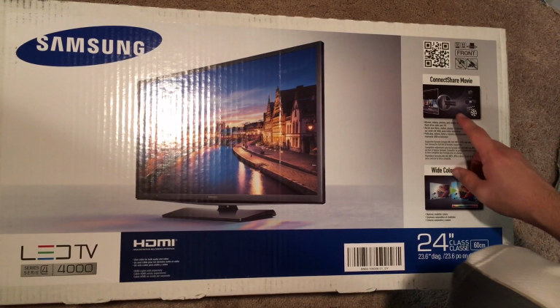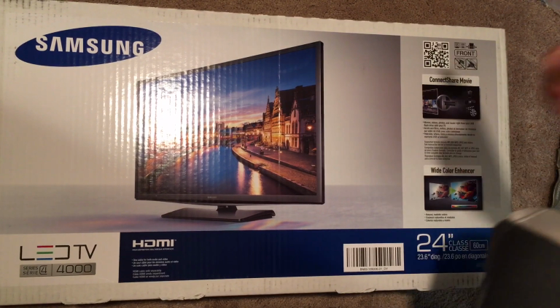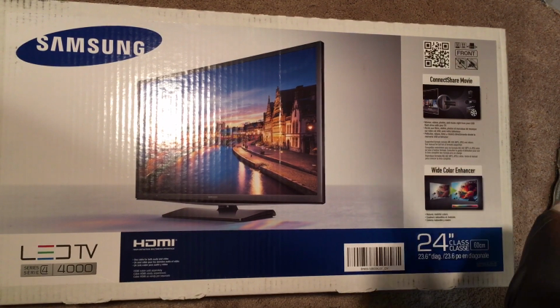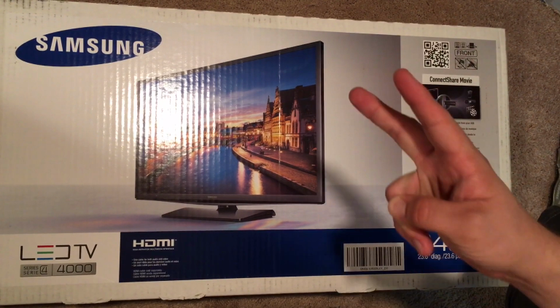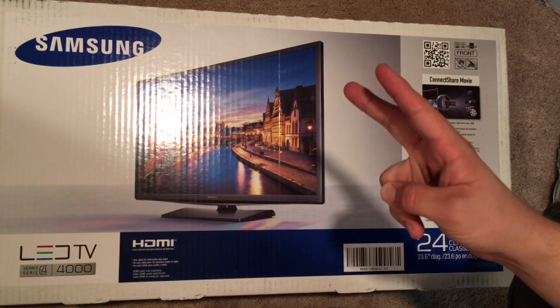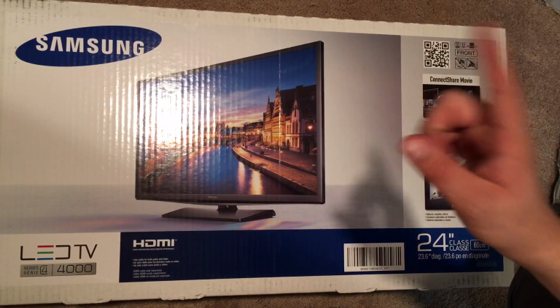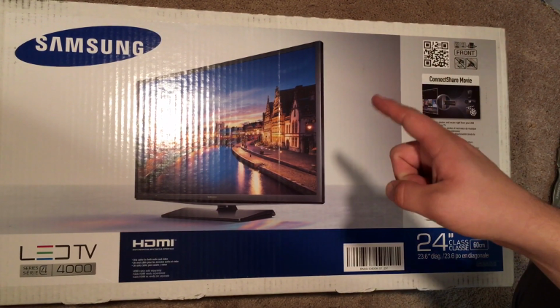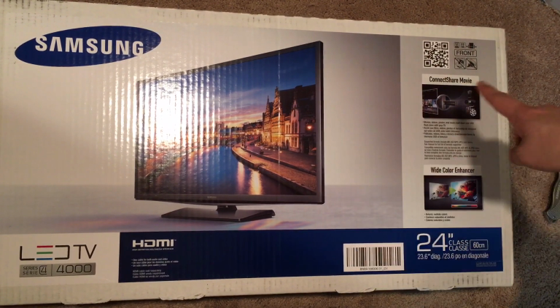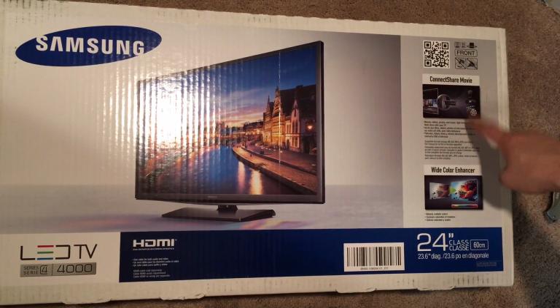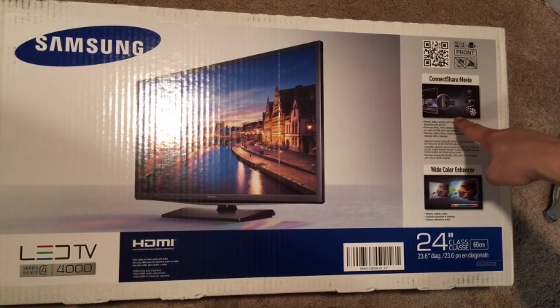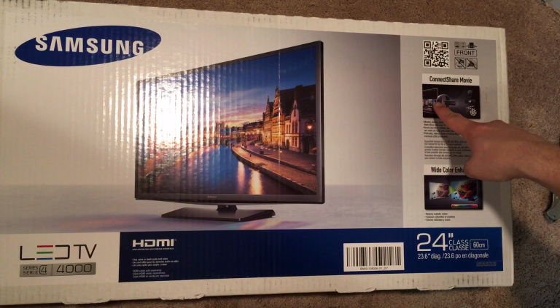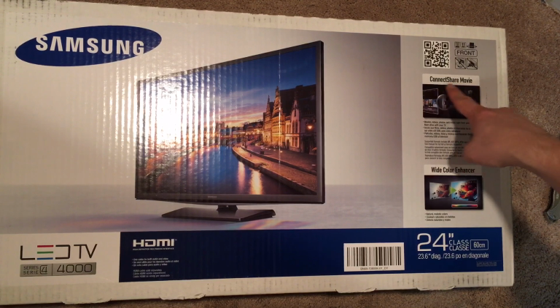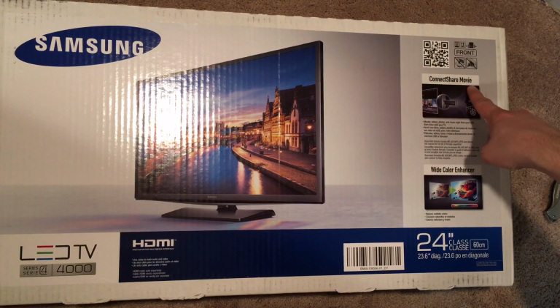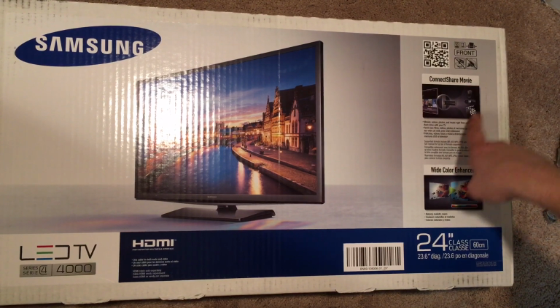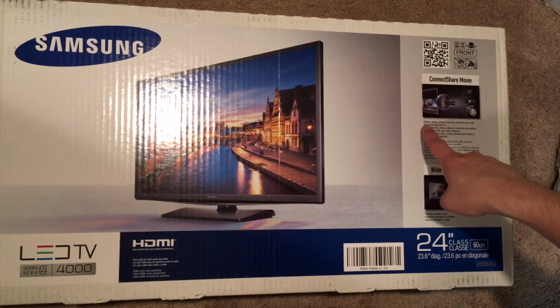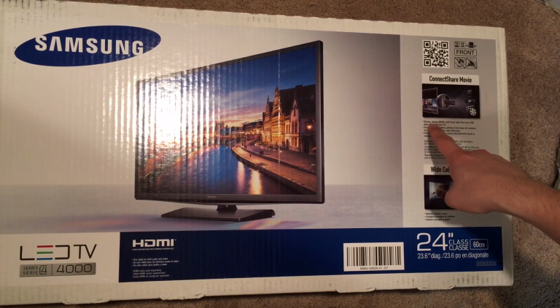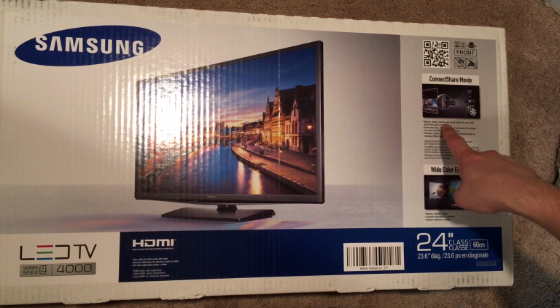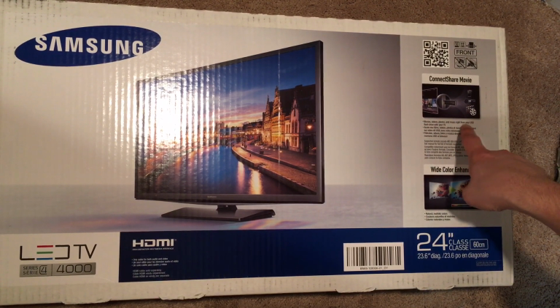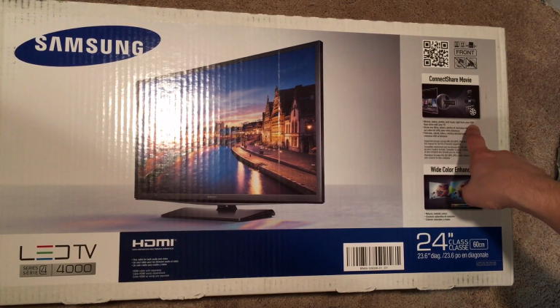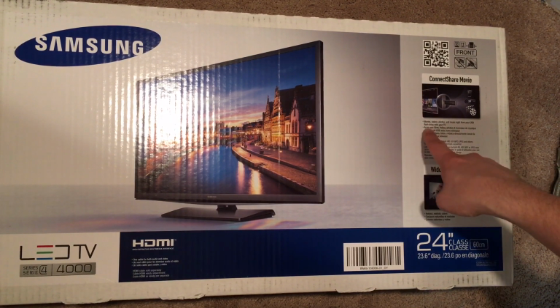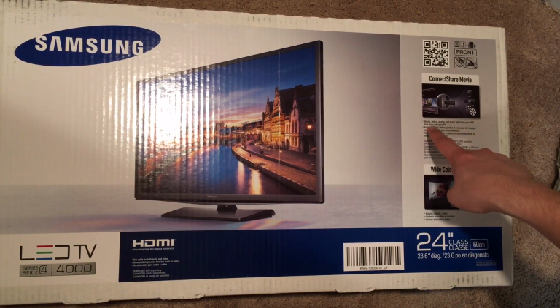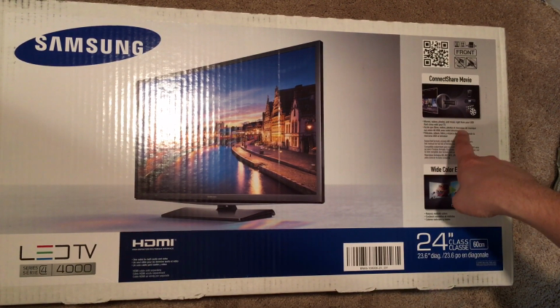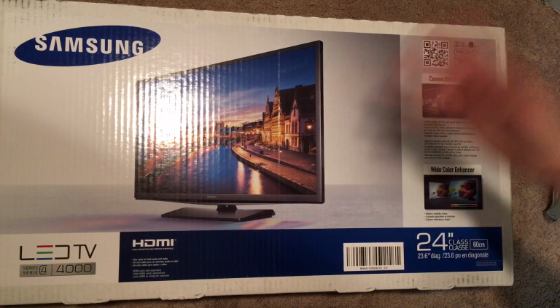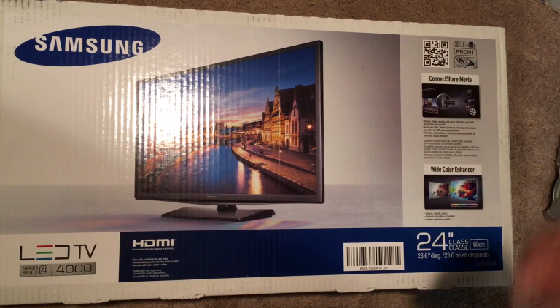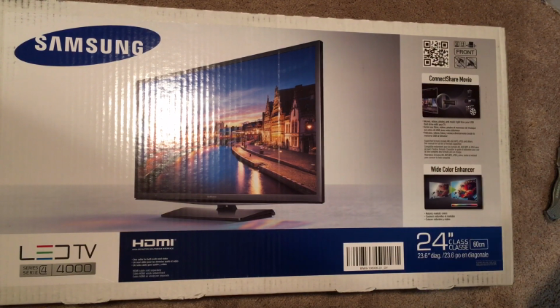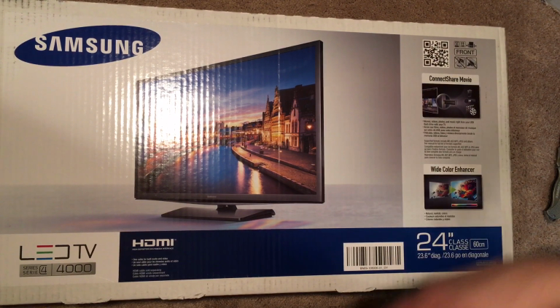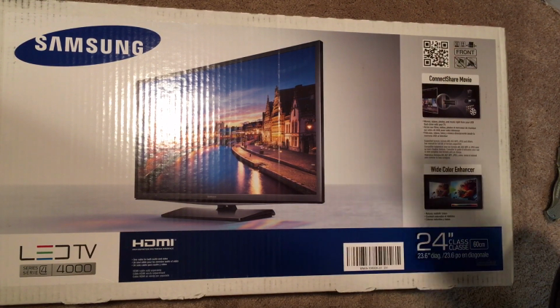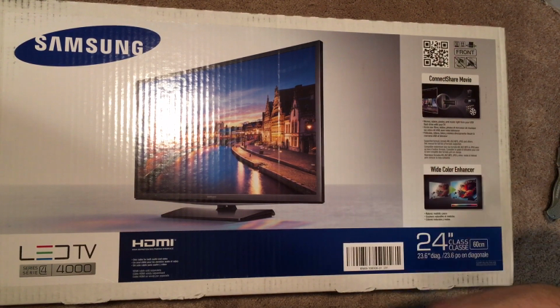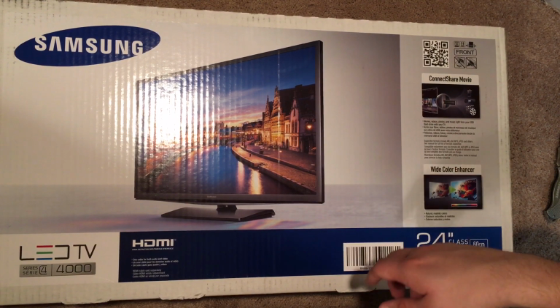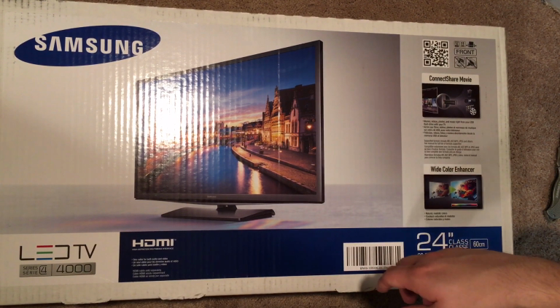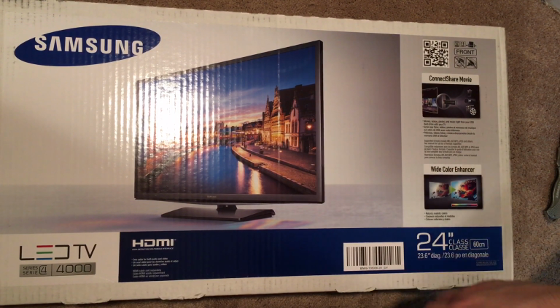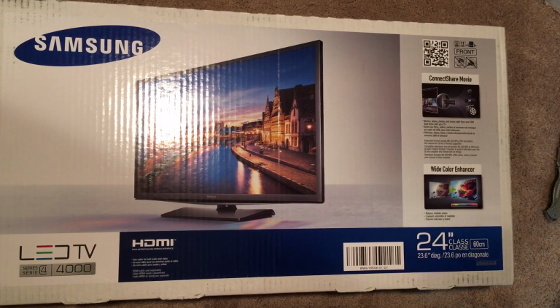It has two HDMI ports in the back, one USB, and it says you can share movies, videos, photos, and music right from your USB flash drive to your TV. I'm also going to plug in the Amazon Fire TV stick that I got.